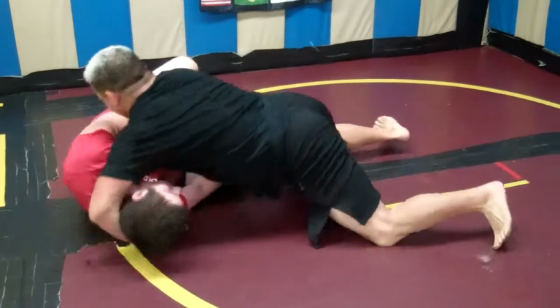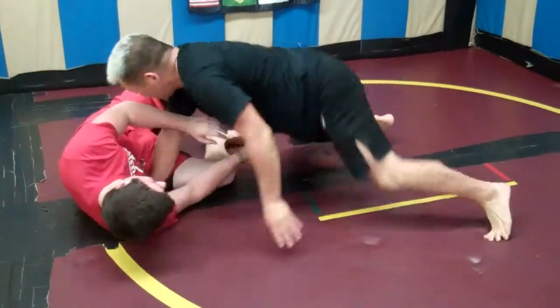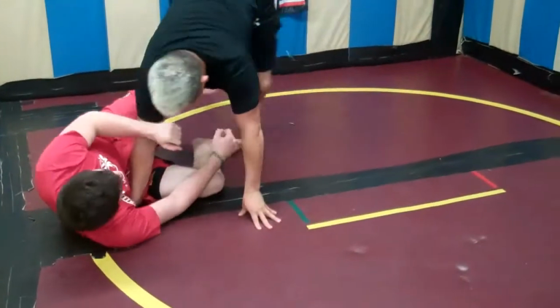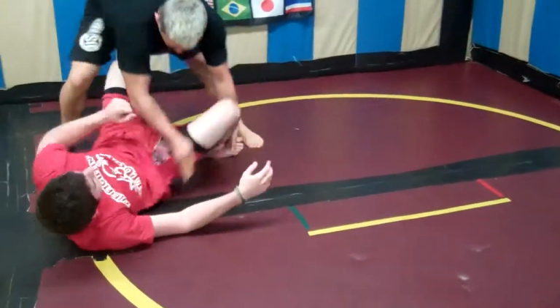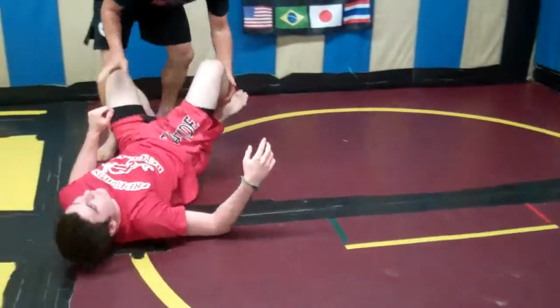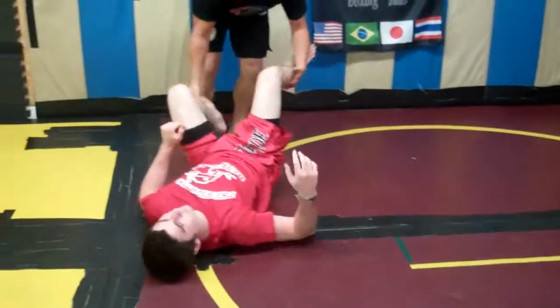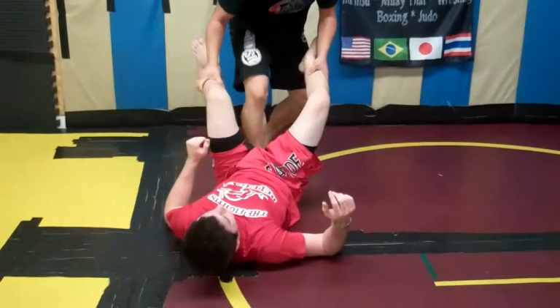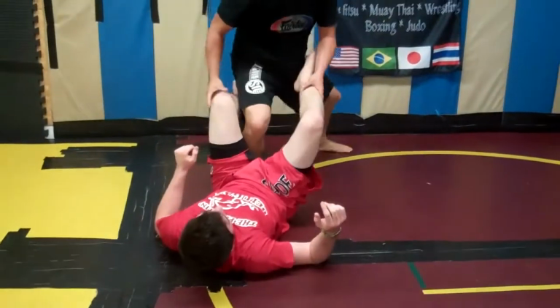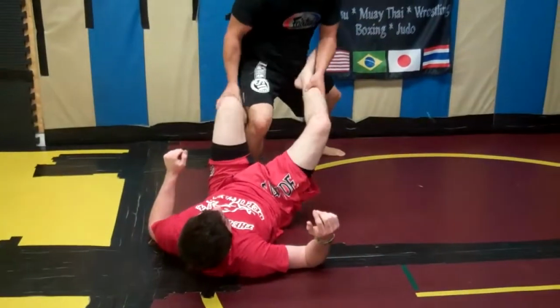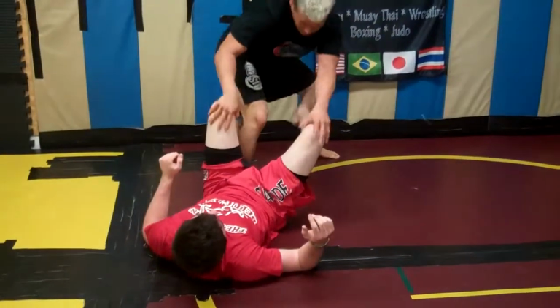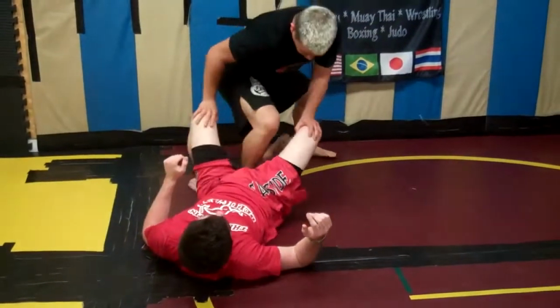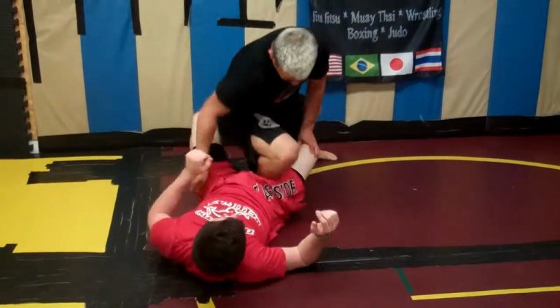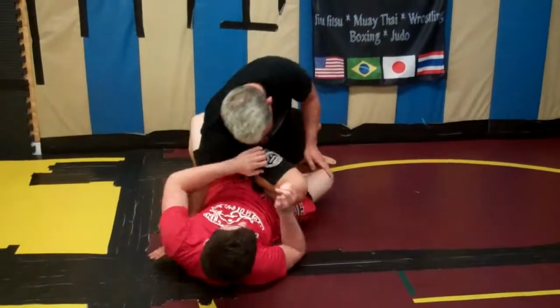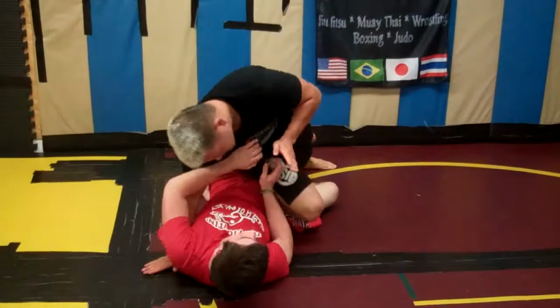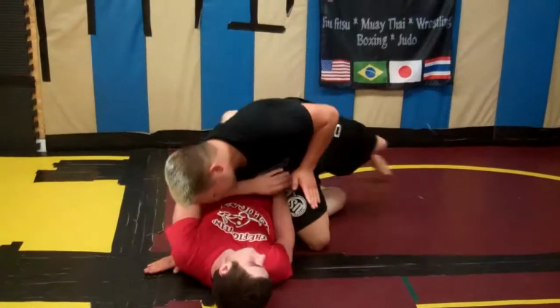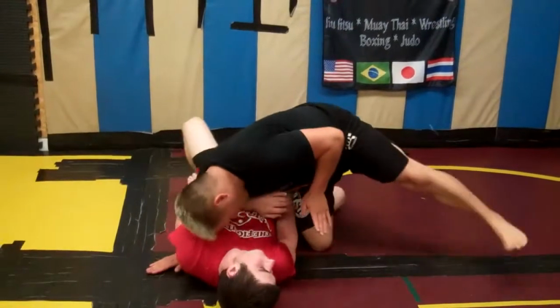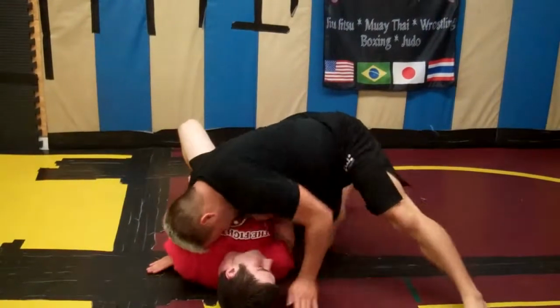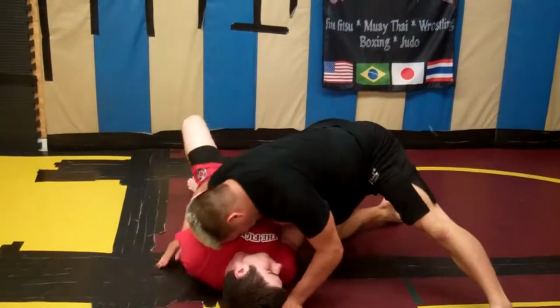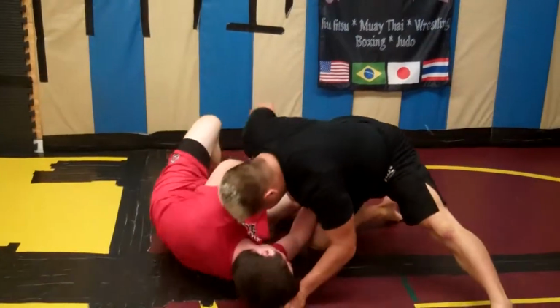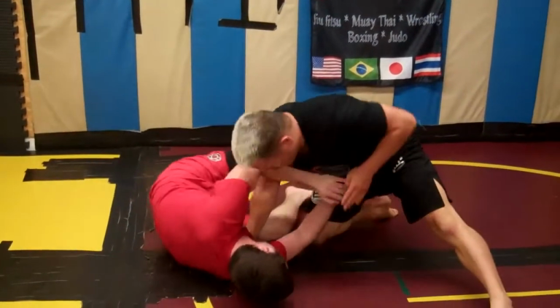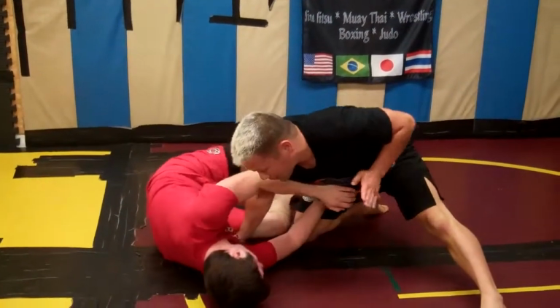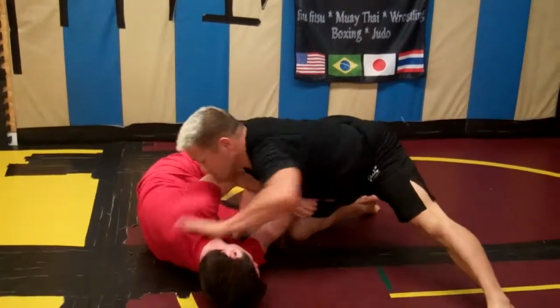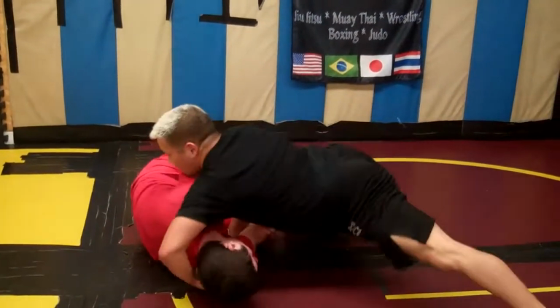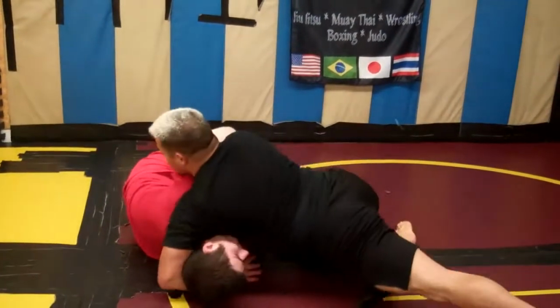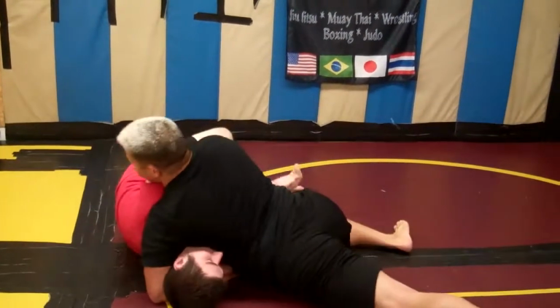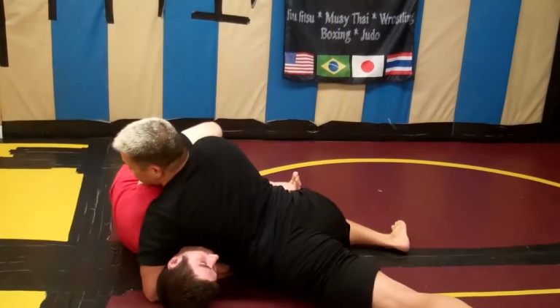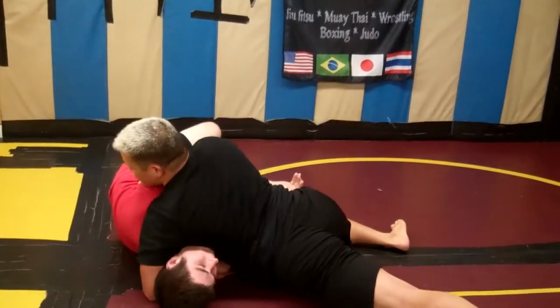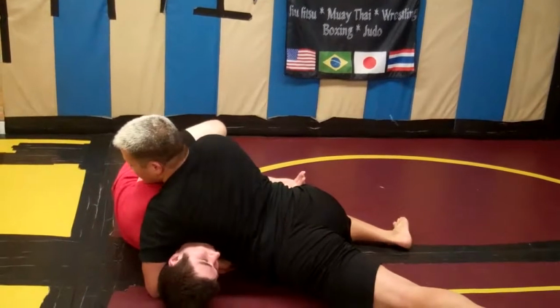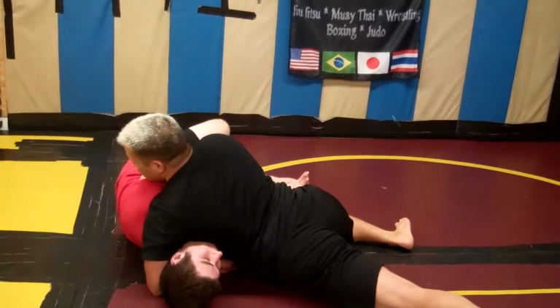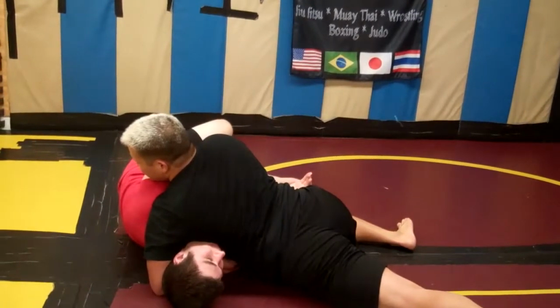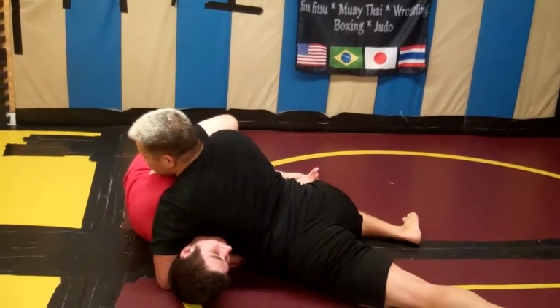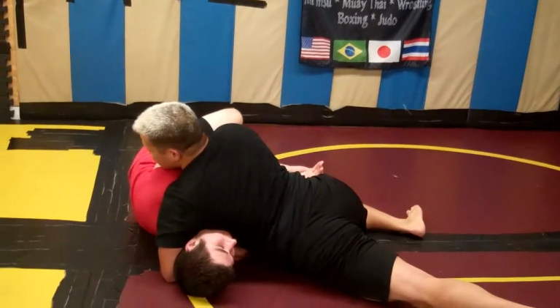One more time. Pushing these legs down with the cross knee pass, the hips out, I block his hip, I drop here, and I trap his chin on my lat.